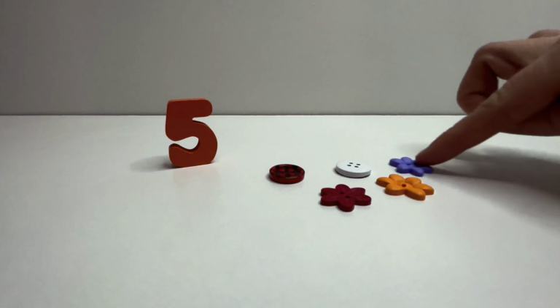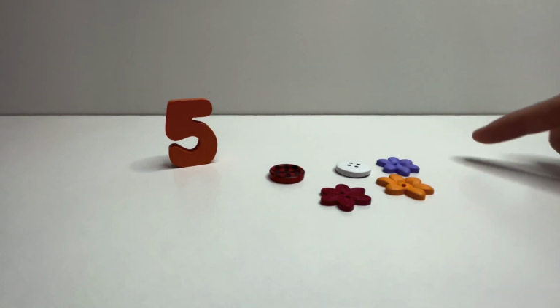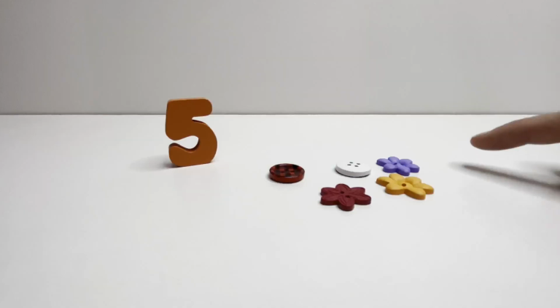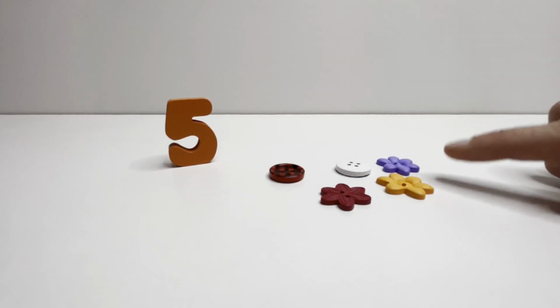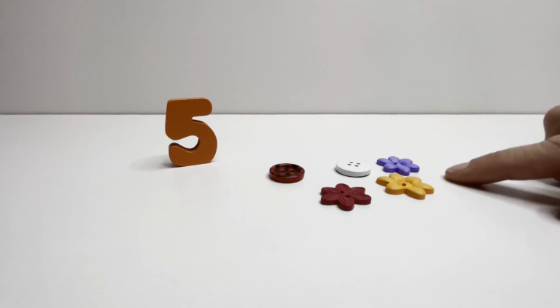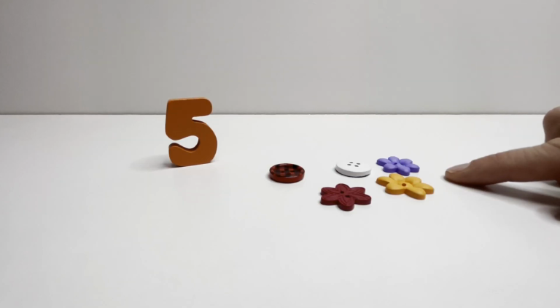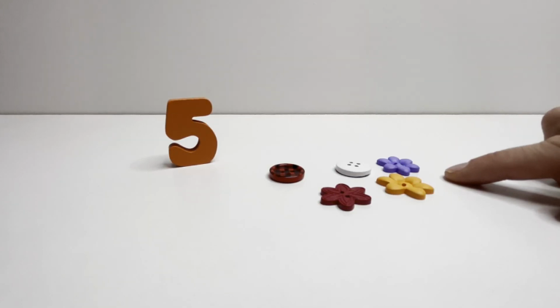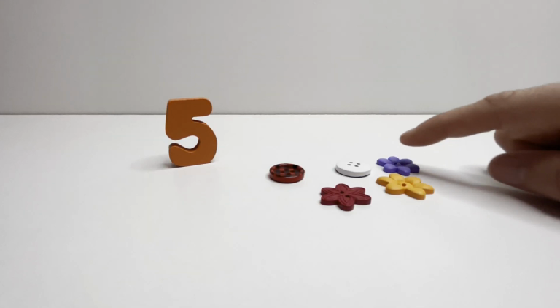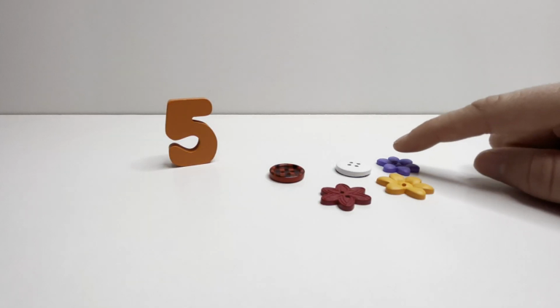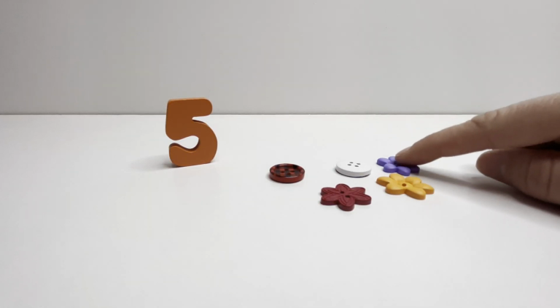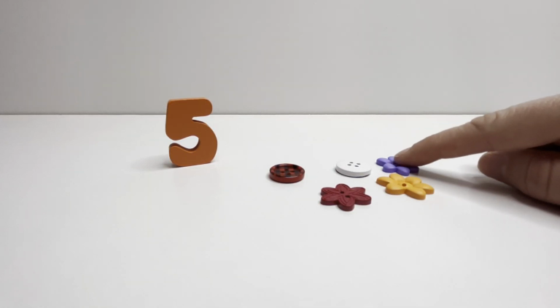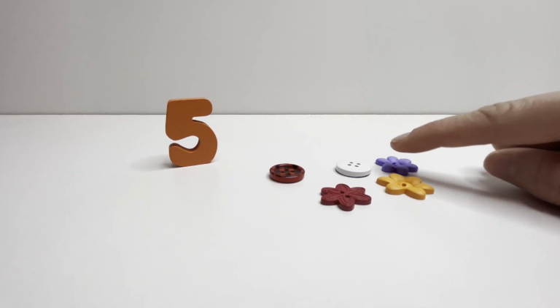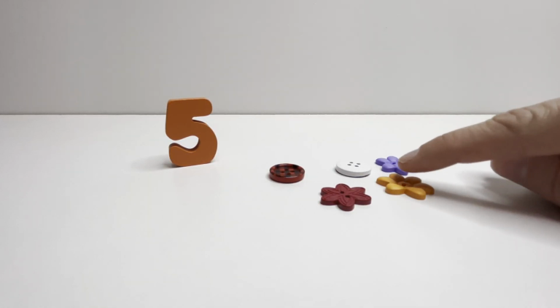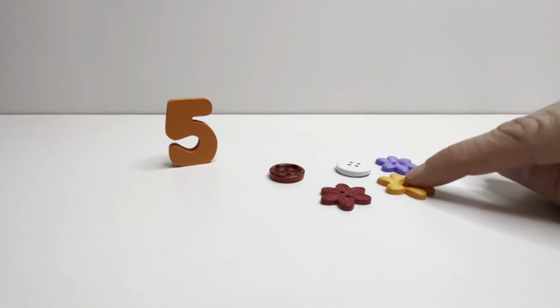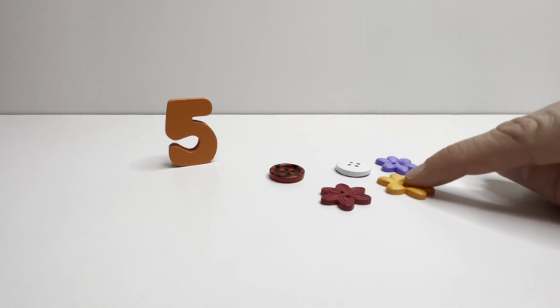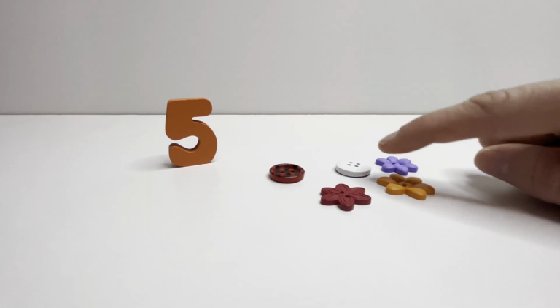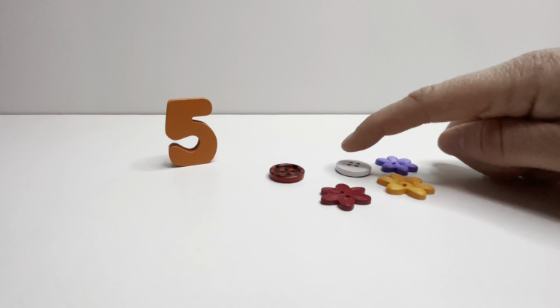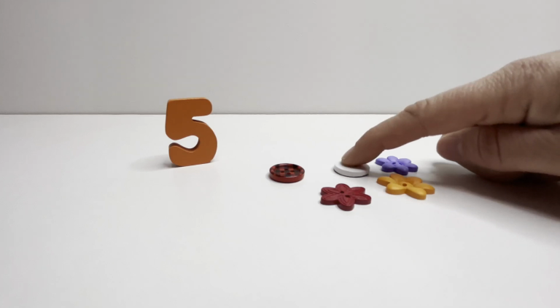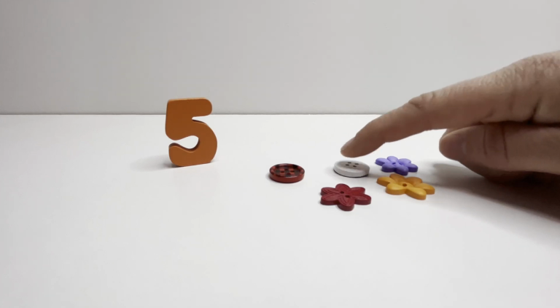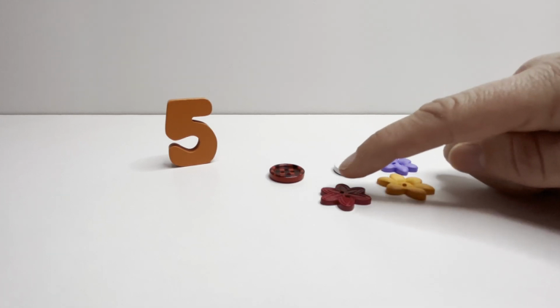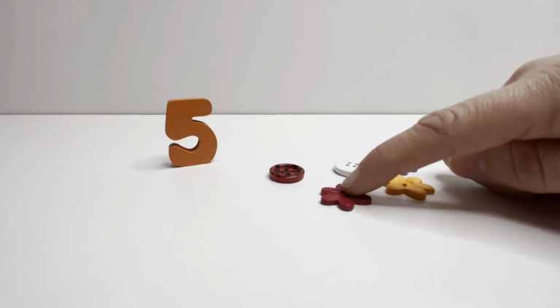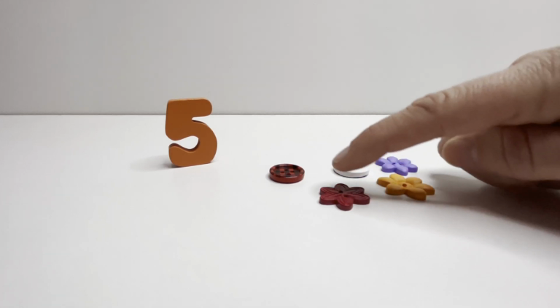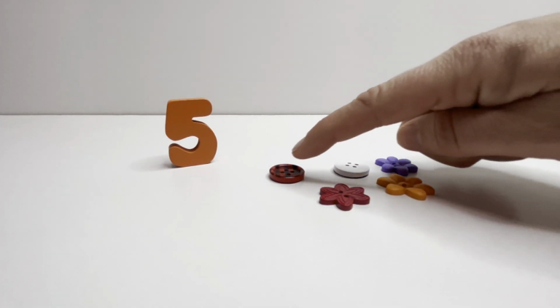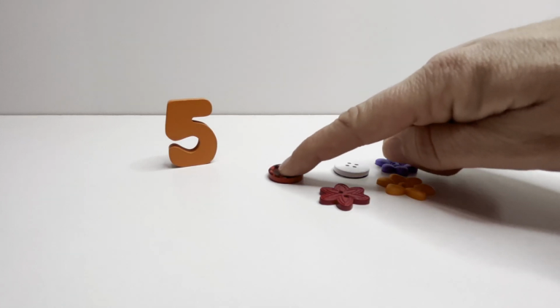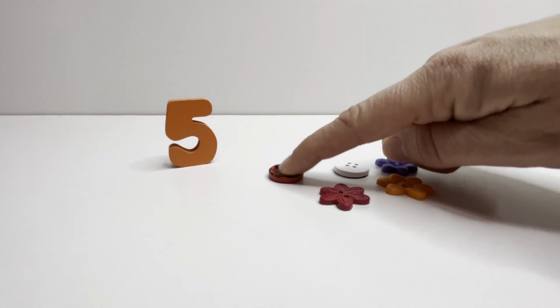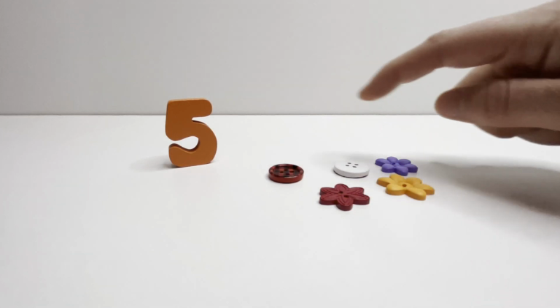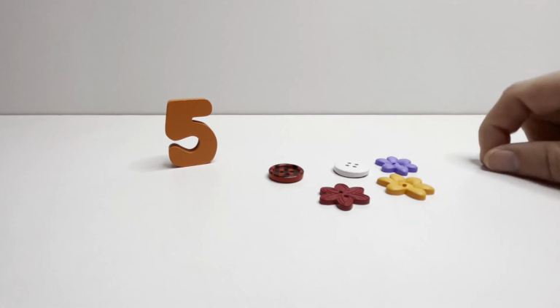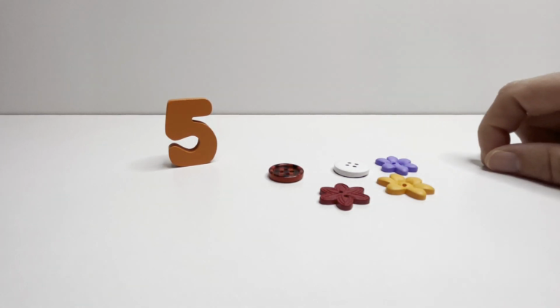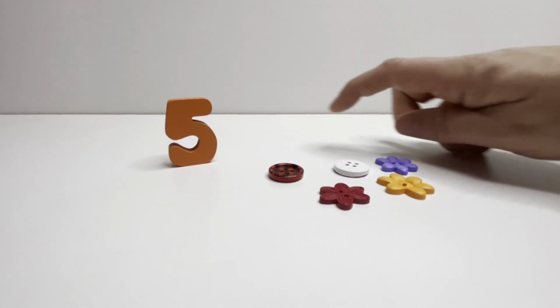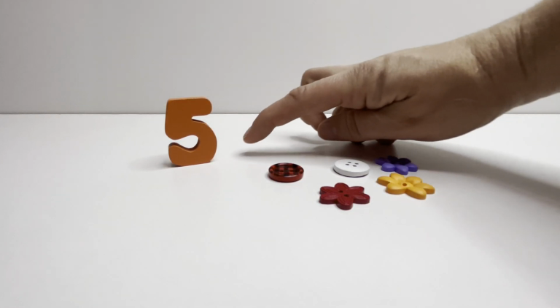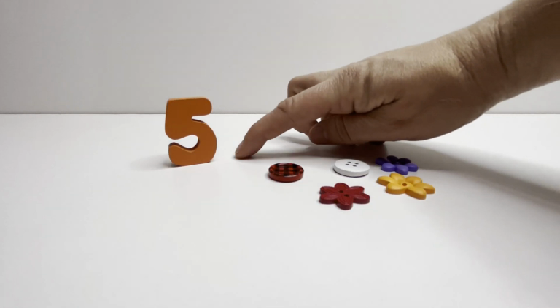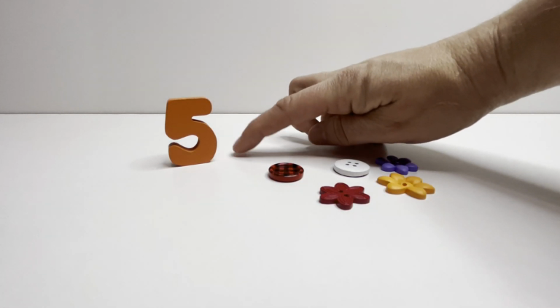Five. Five buttons. One. Two. Three. Four. Five. Five.